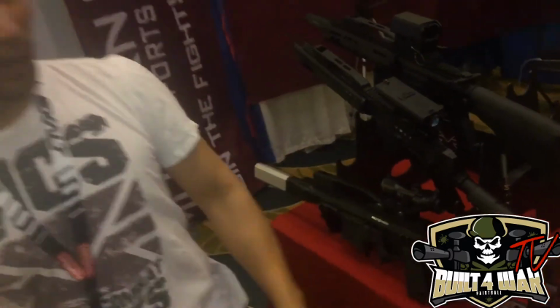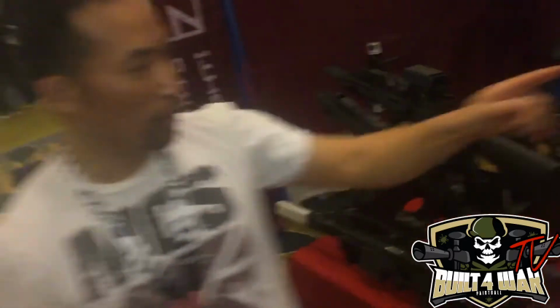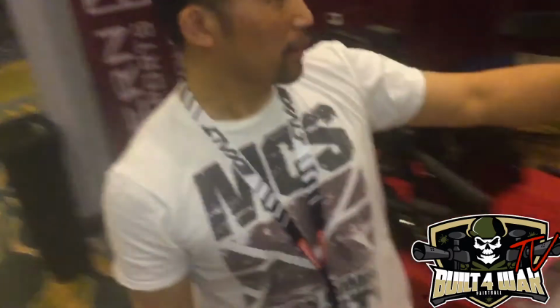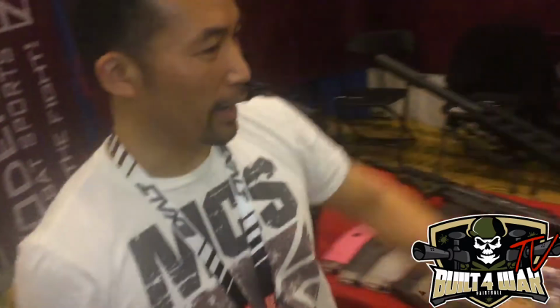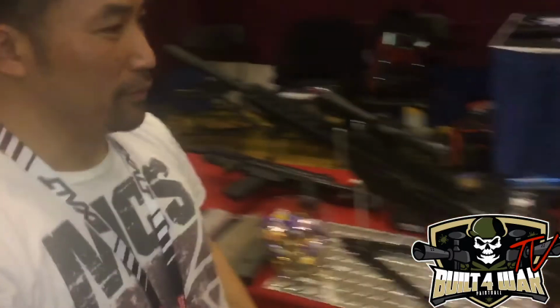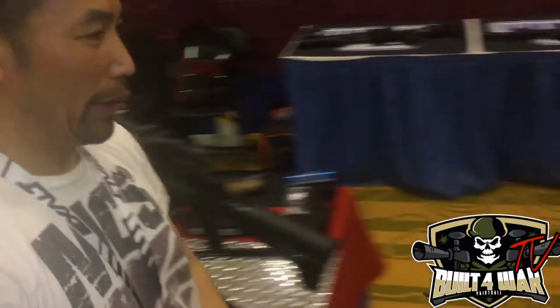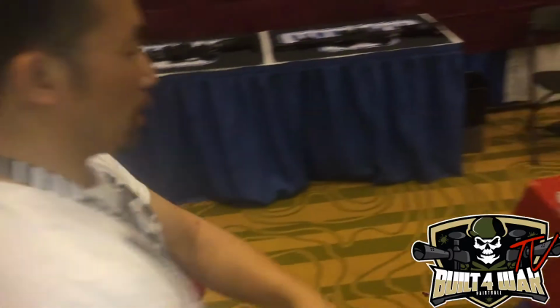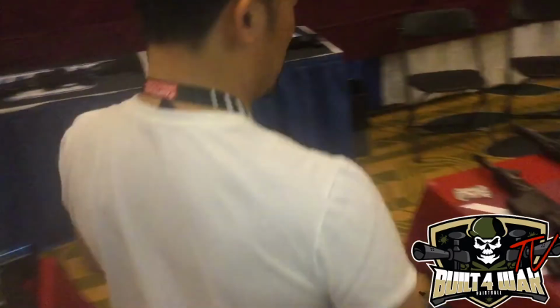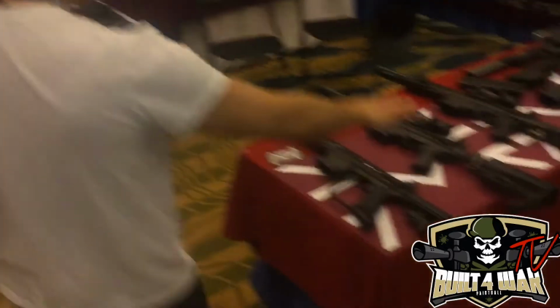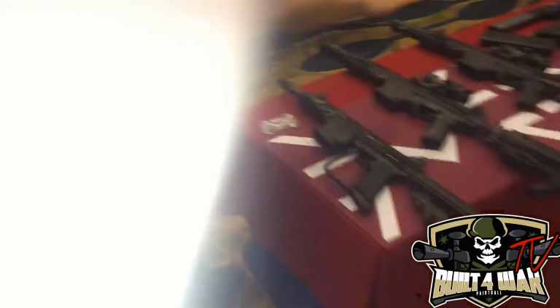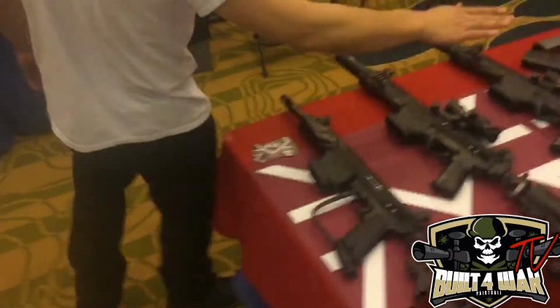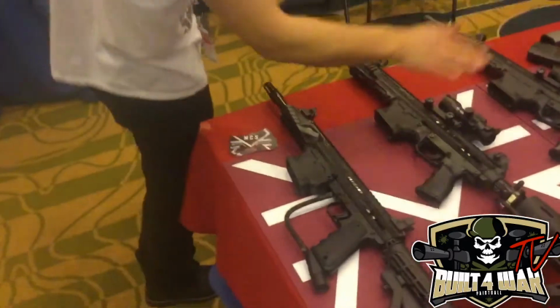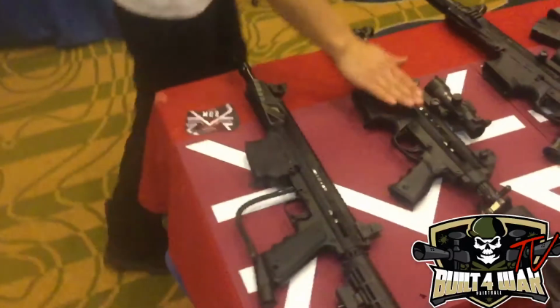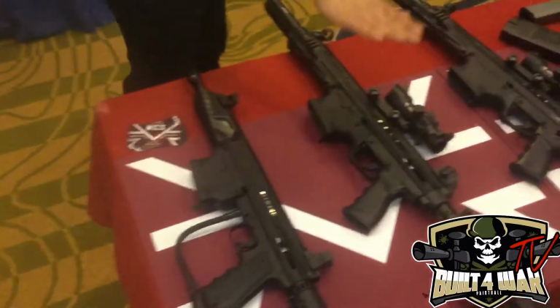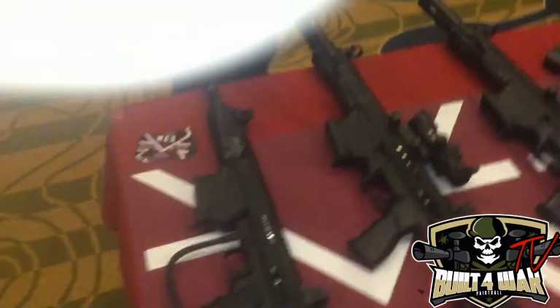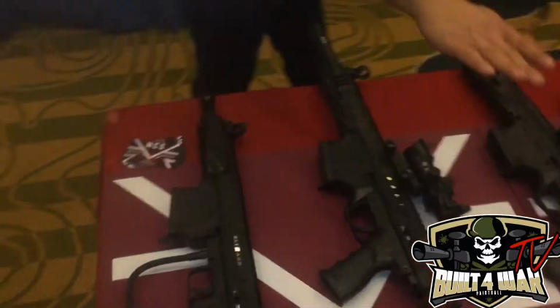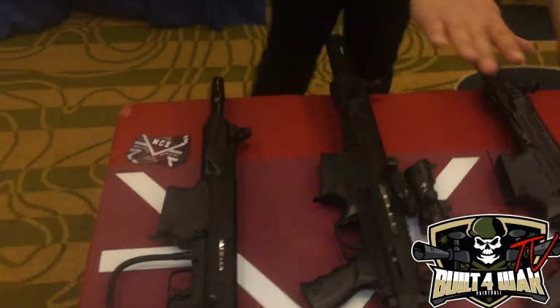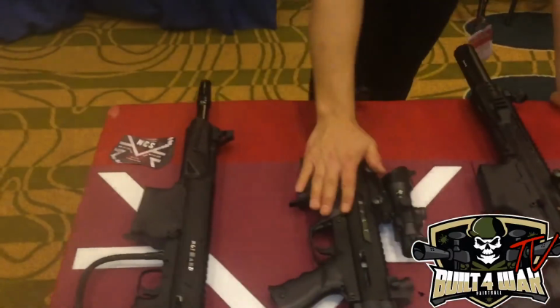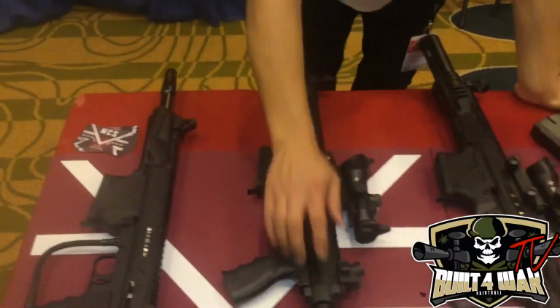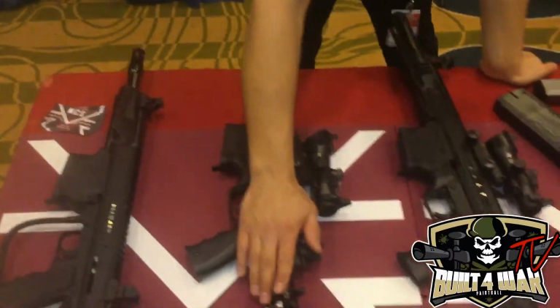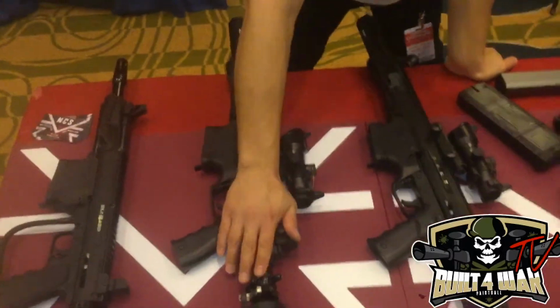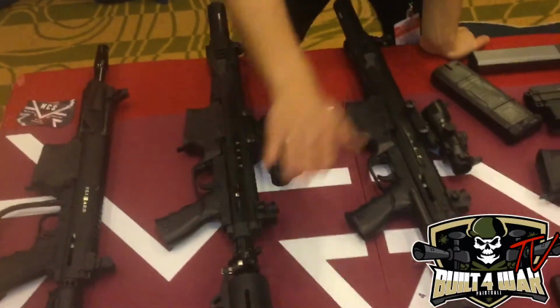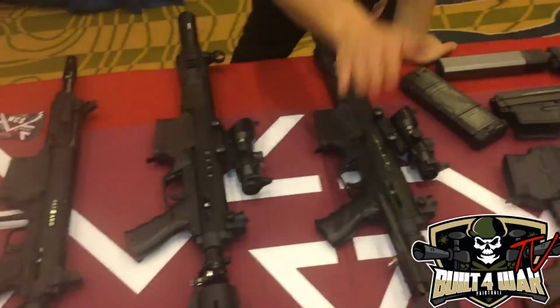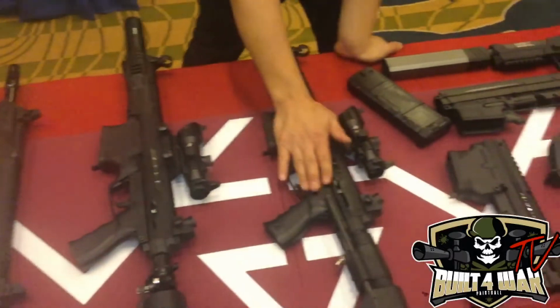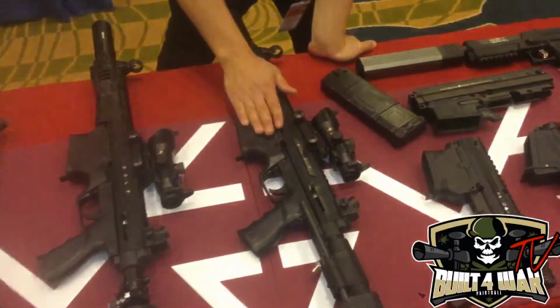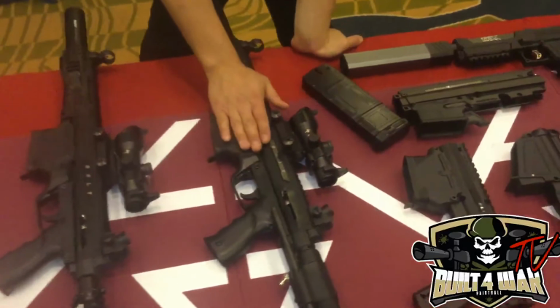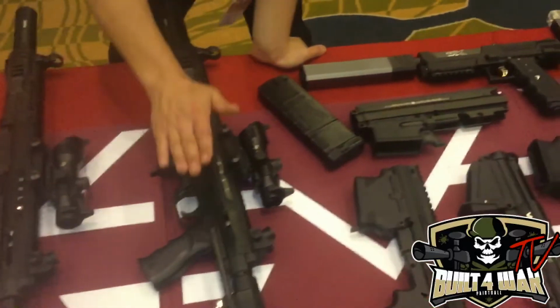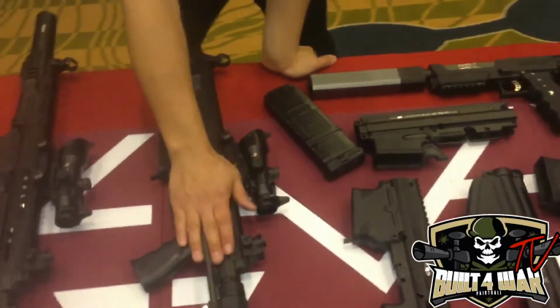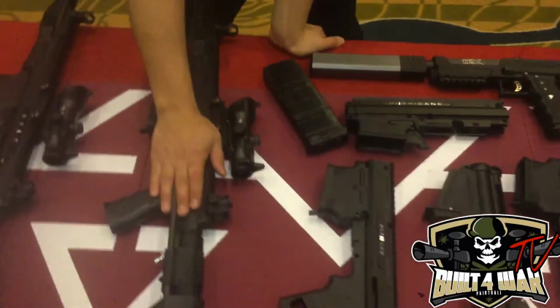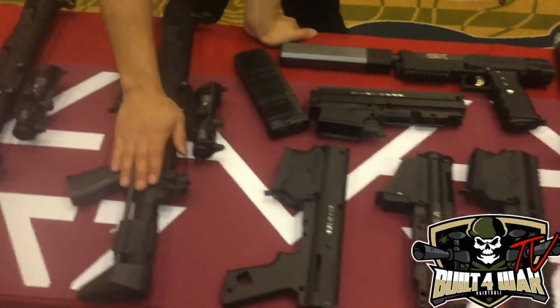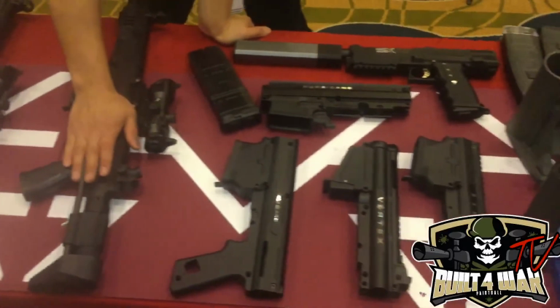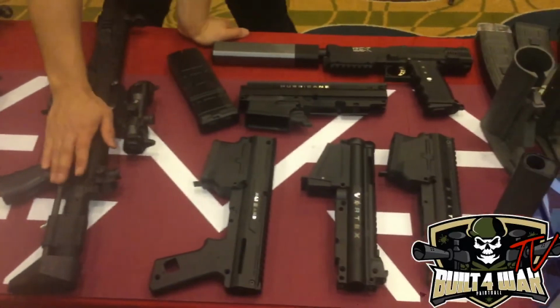And over here I have the regular stuff. This is all the new stuff we have. This is a Lightning Bolt. These are the basic version with air tank buttstock, and this is the one with PDW buttstock.